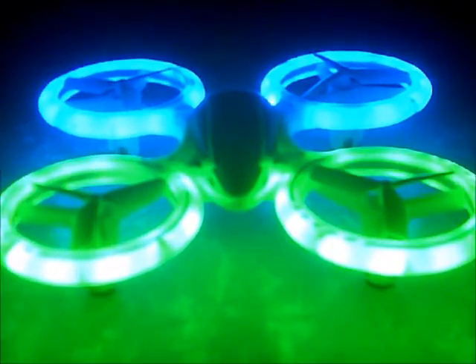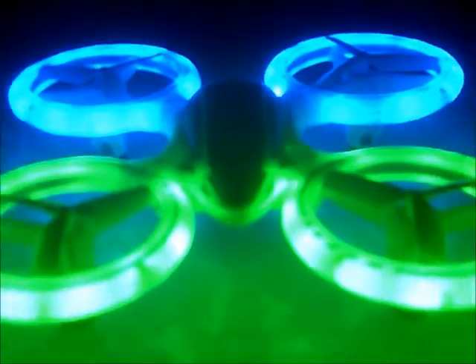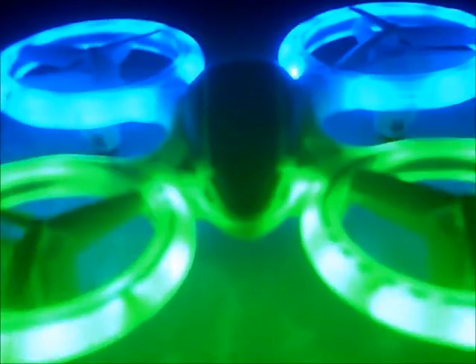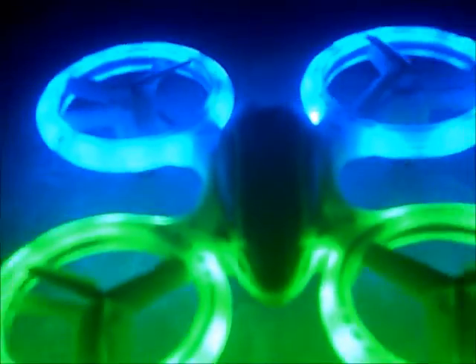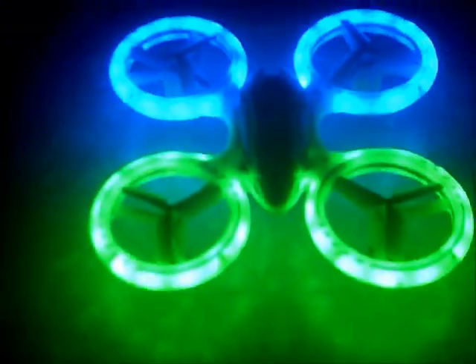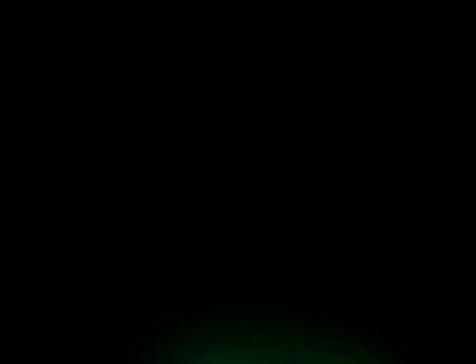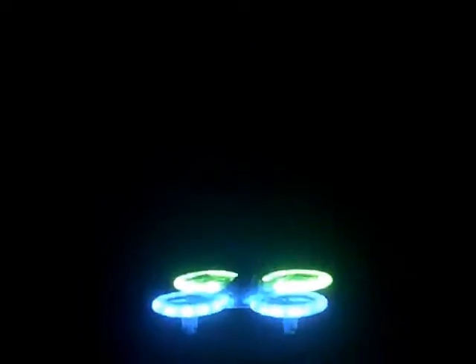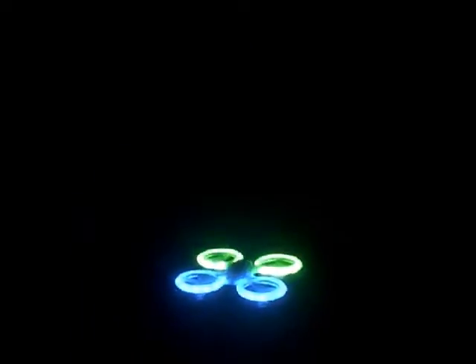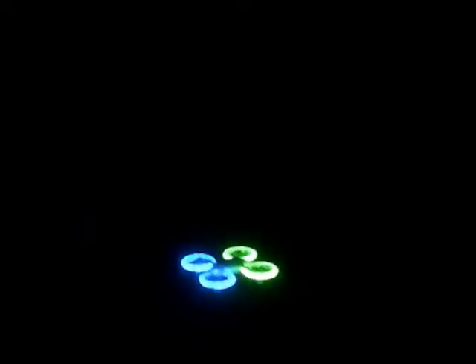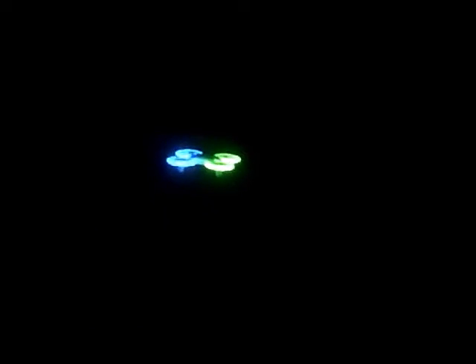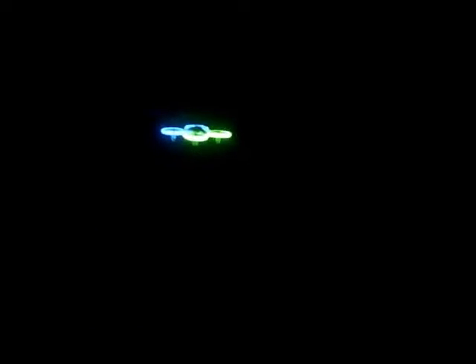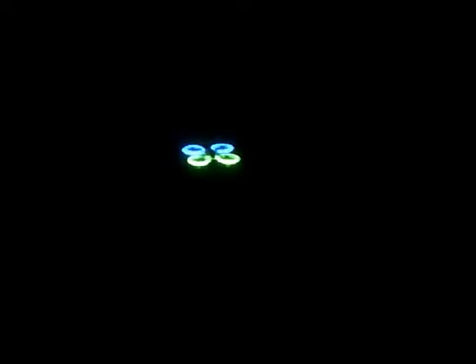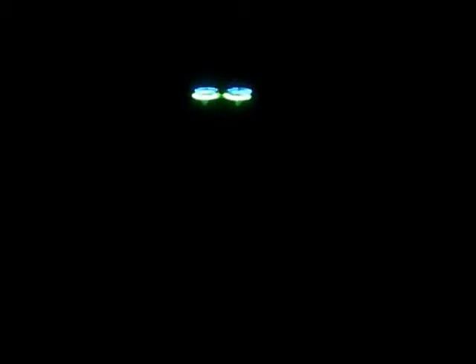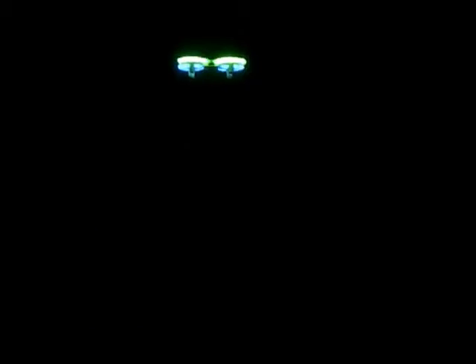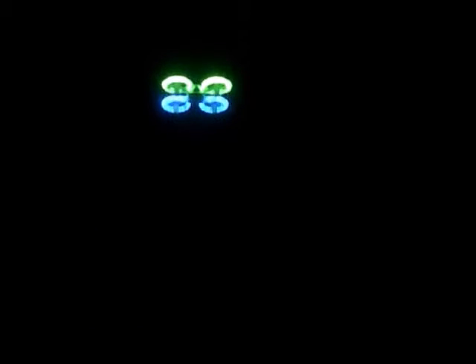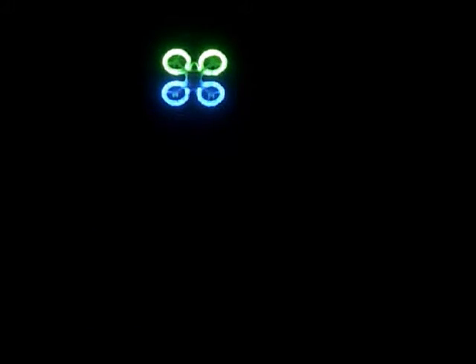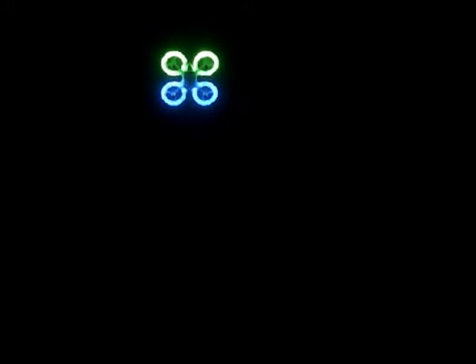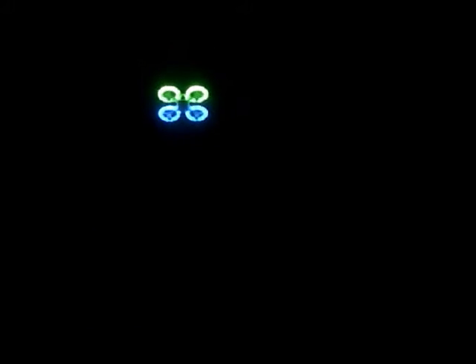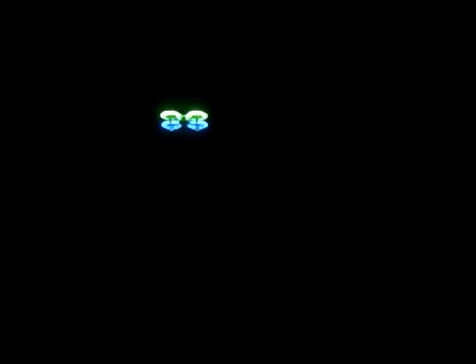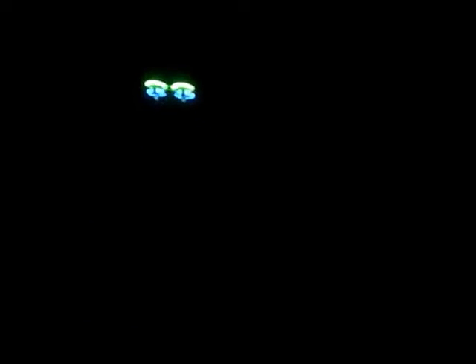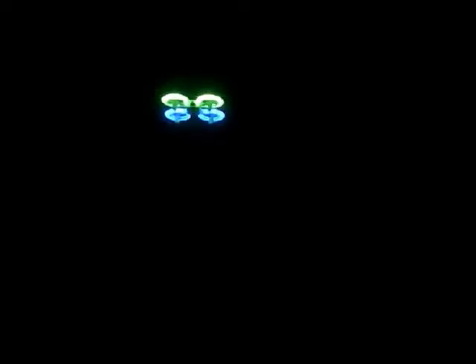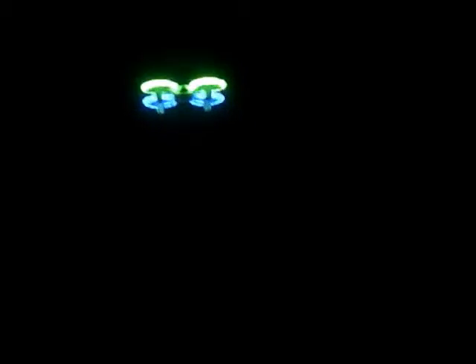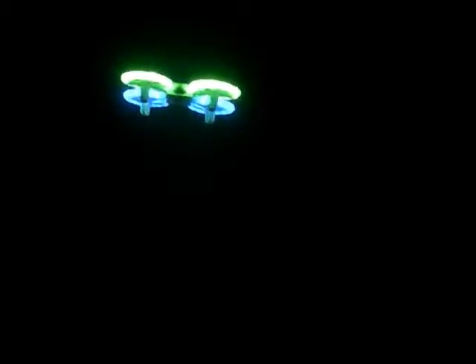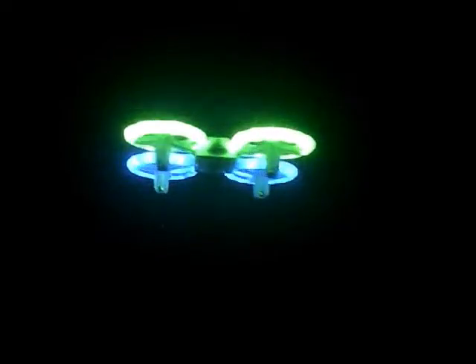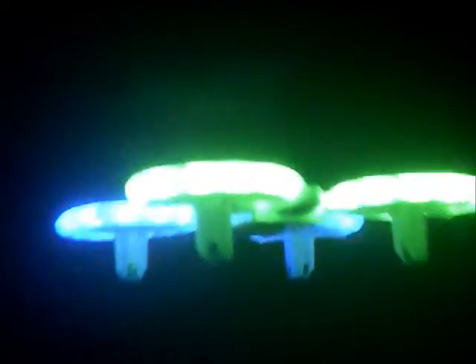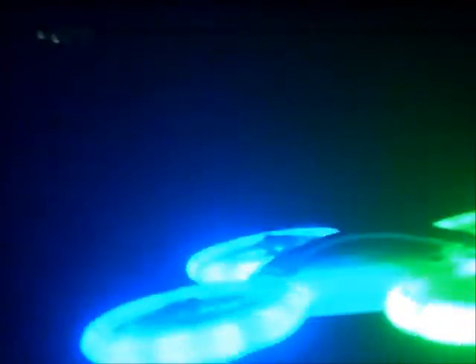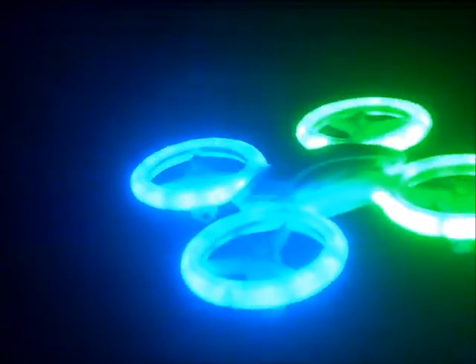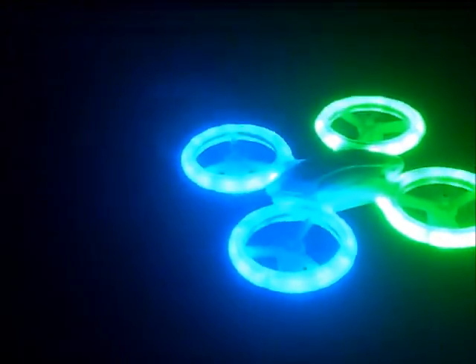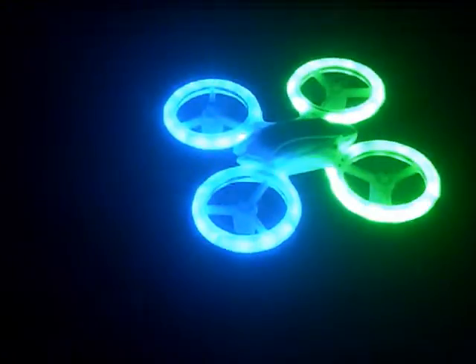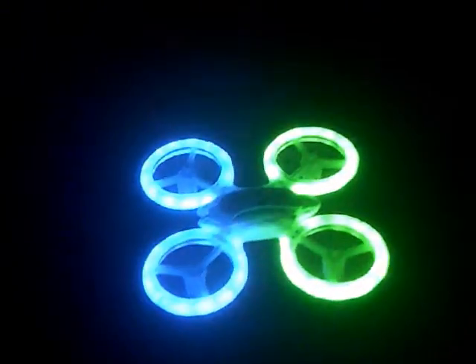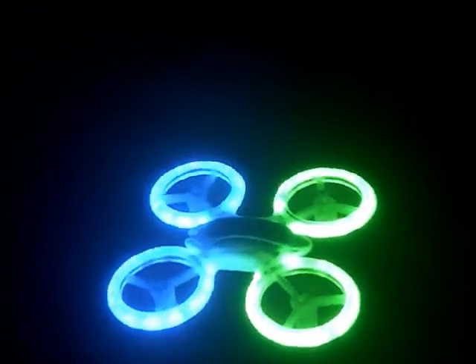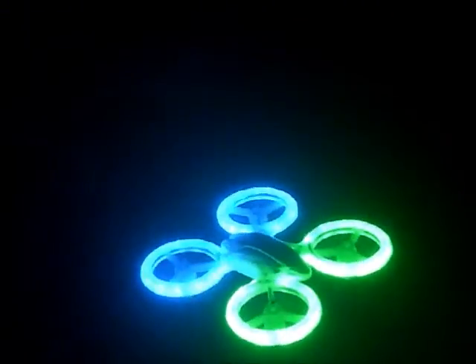J-Drone here. This is the MaxbowUFO and we're going to take it for a night flight. It is ideal for a night flight for that reason in itself. It does not just glow underneath, it does not just glow above — it glows underneath, above, and around the inside of those rings.